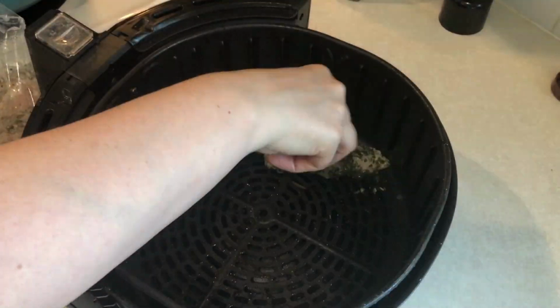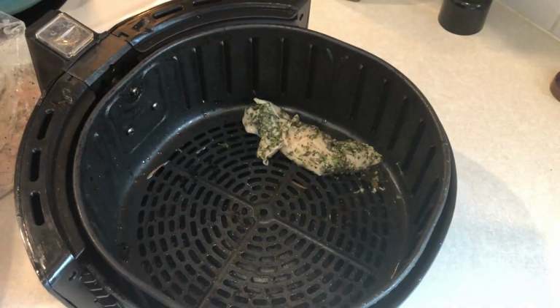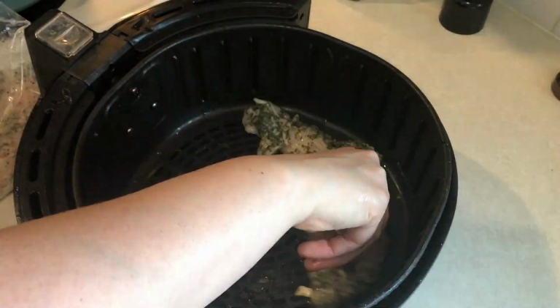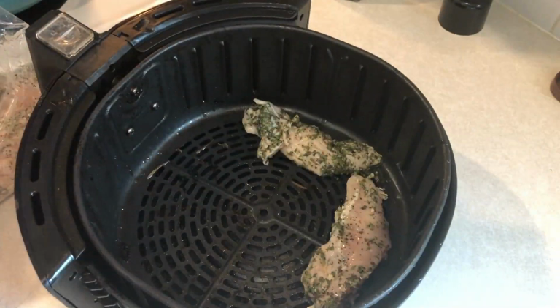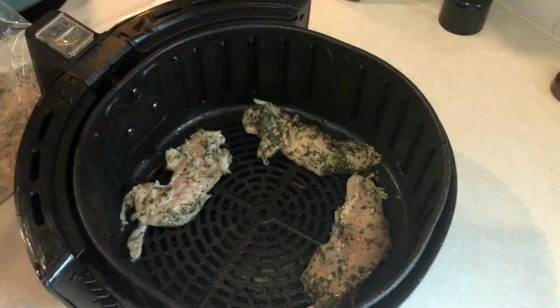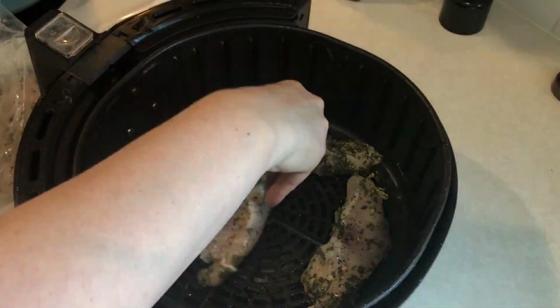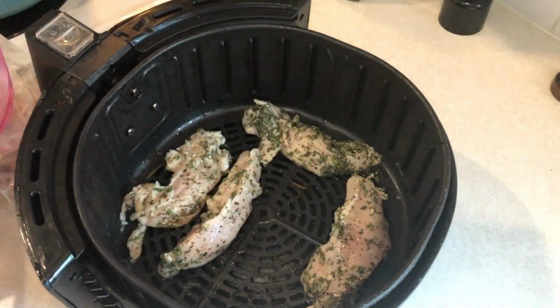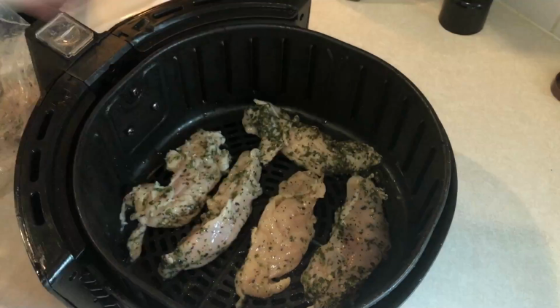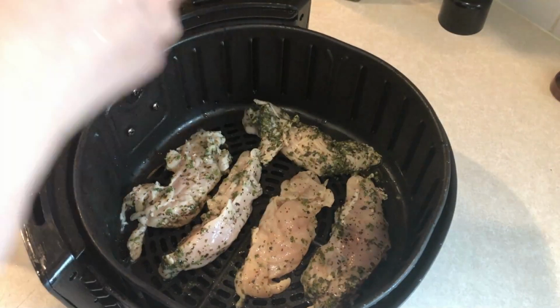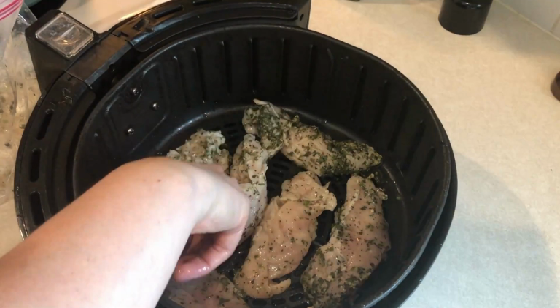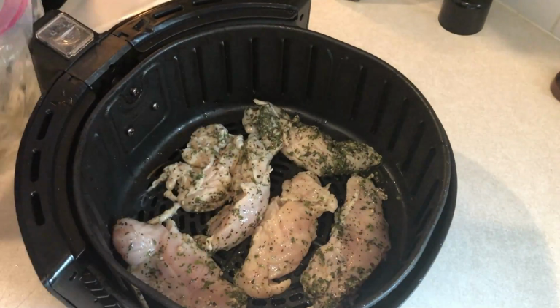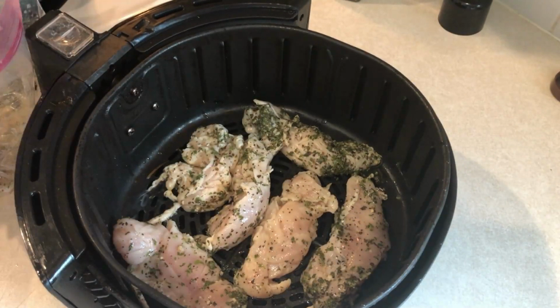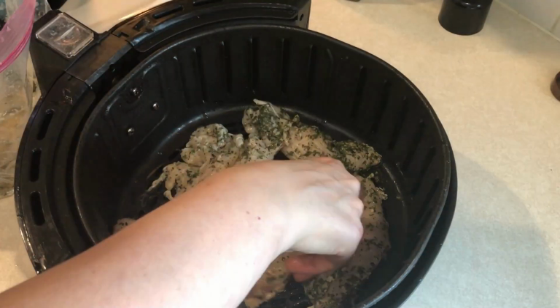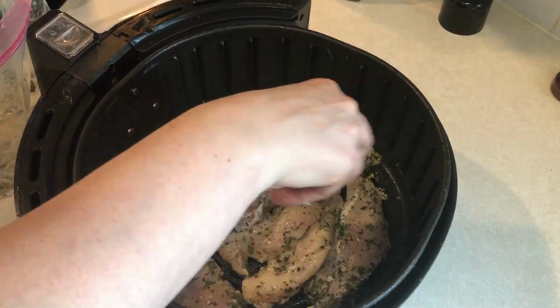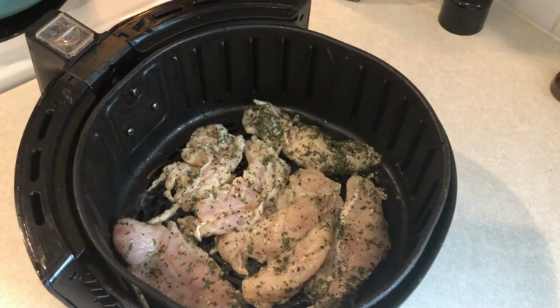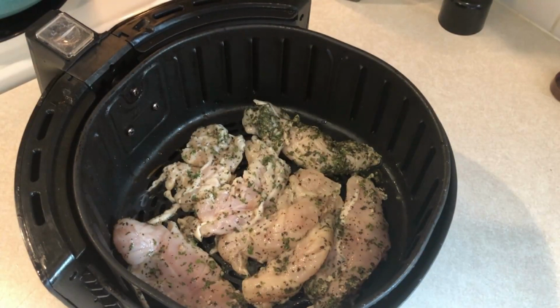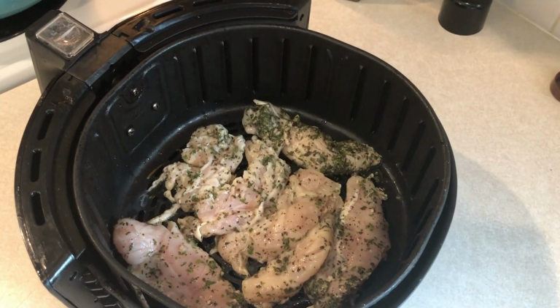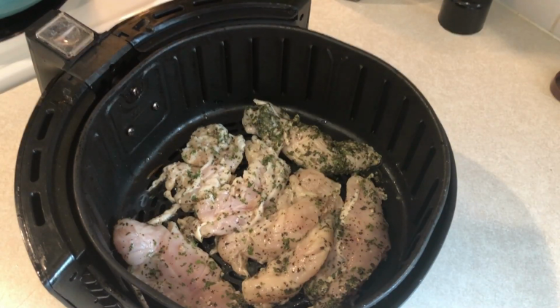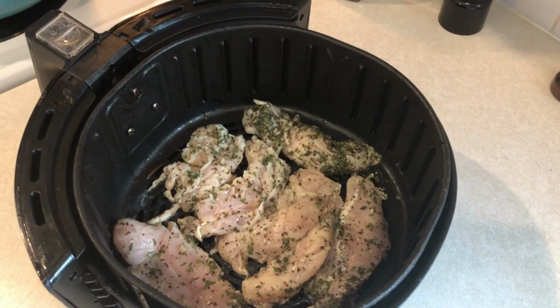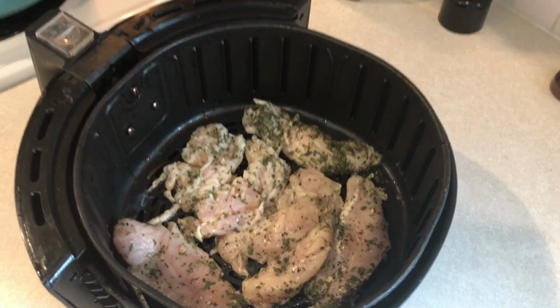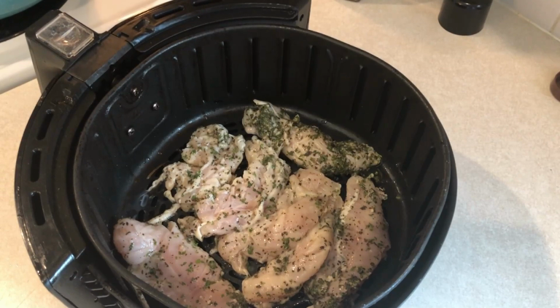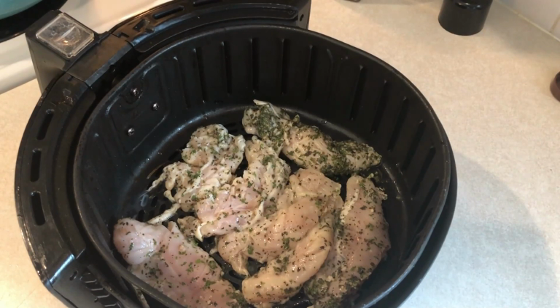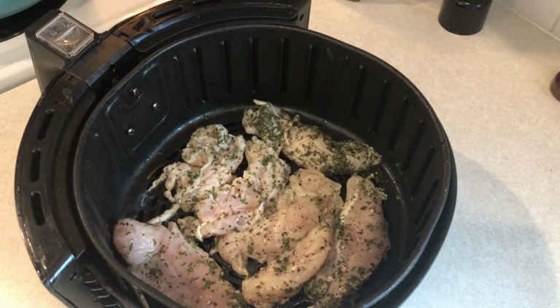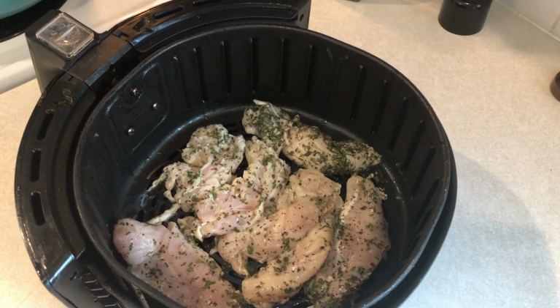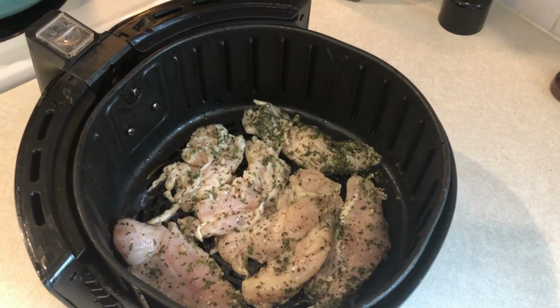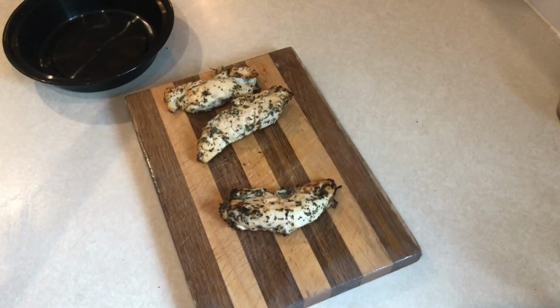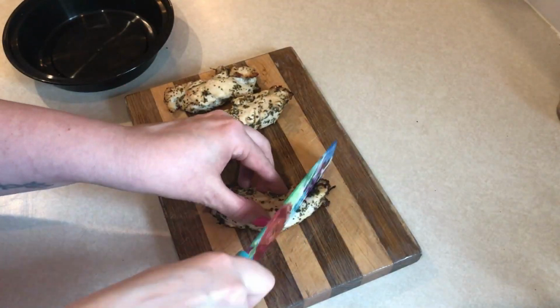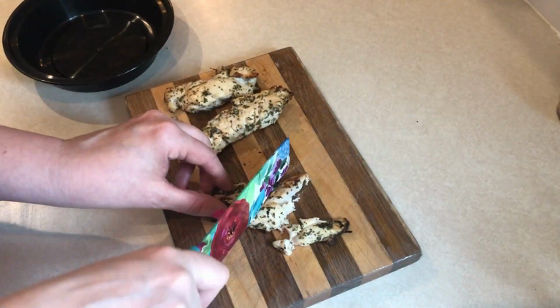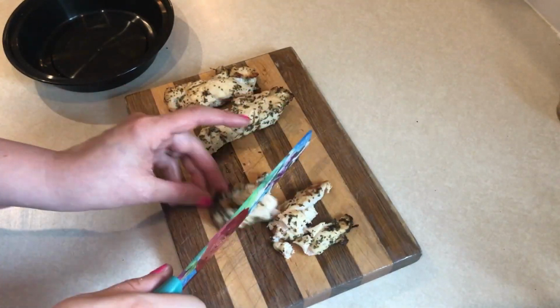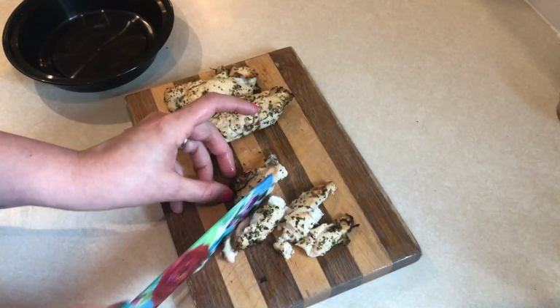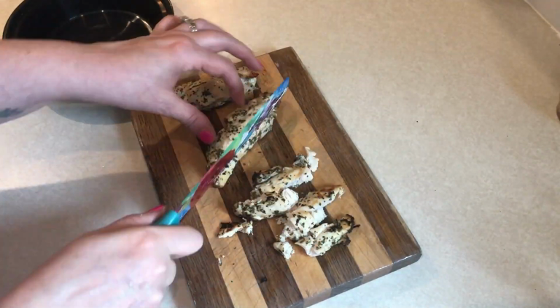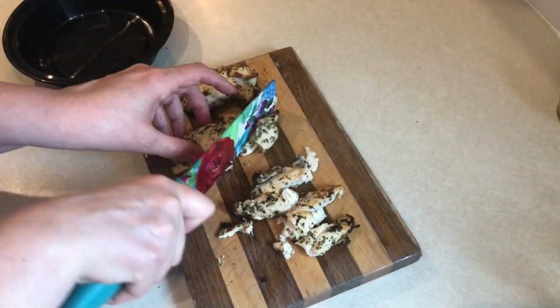Now we're going to fast-forward about 90 minutes — the chicken has been marinating and I'm done with my meal prep at this point, so I'm going to go ahead and cook up the chicken. I'm cooking it in the air fryer at 400 degrees for 10 minutes, flipping it halfway through.